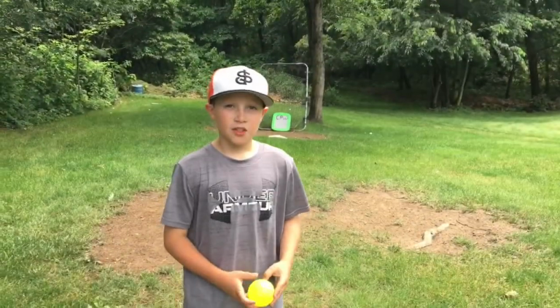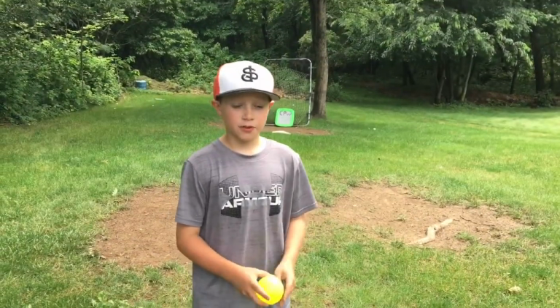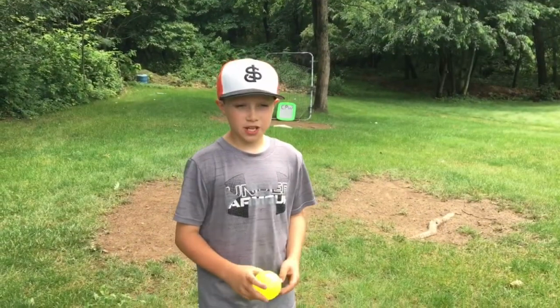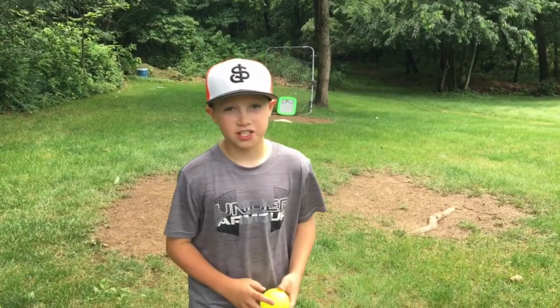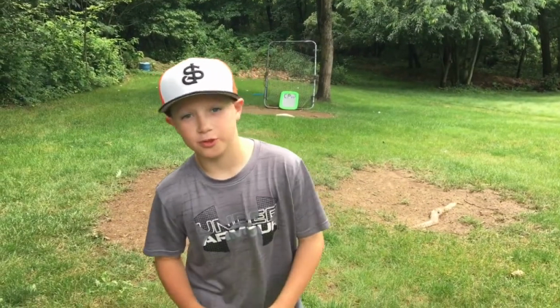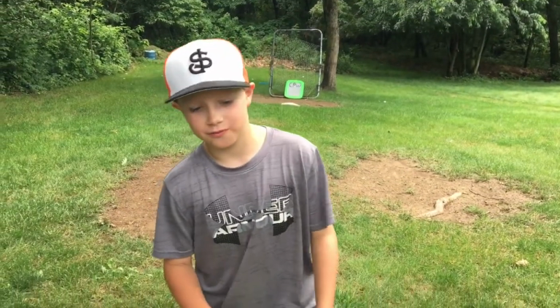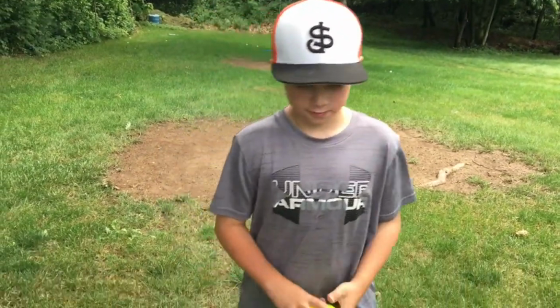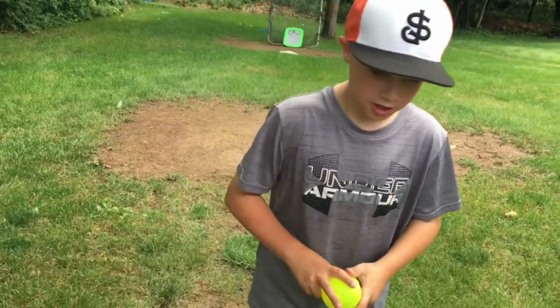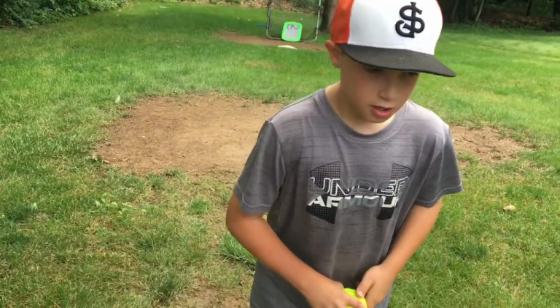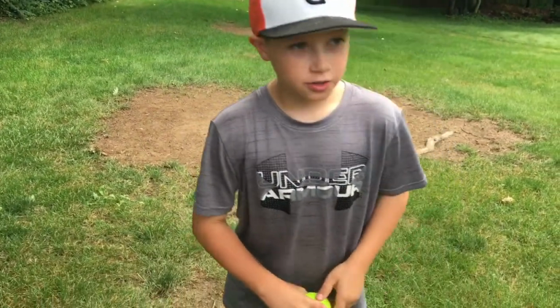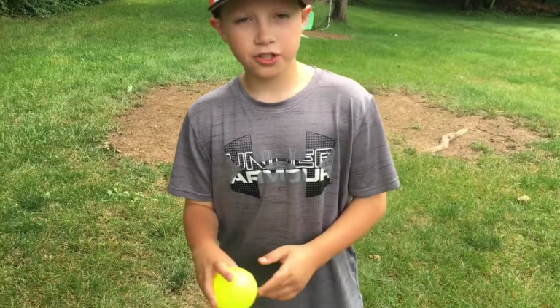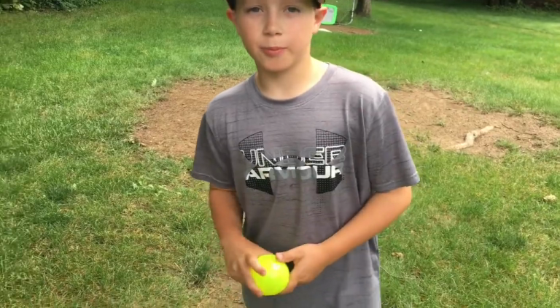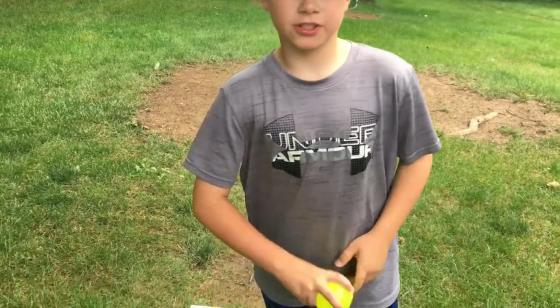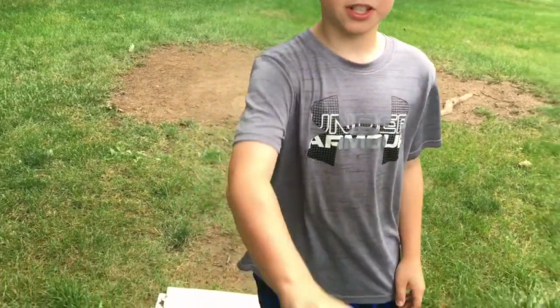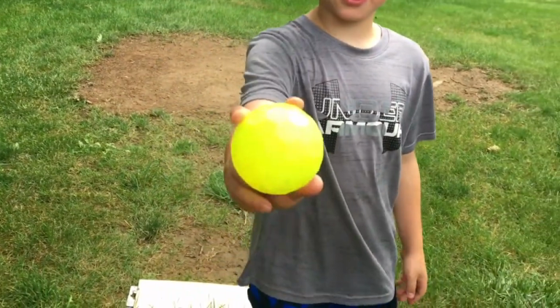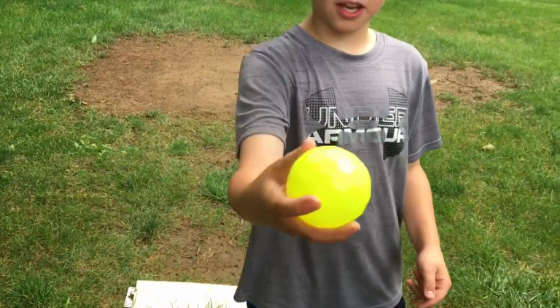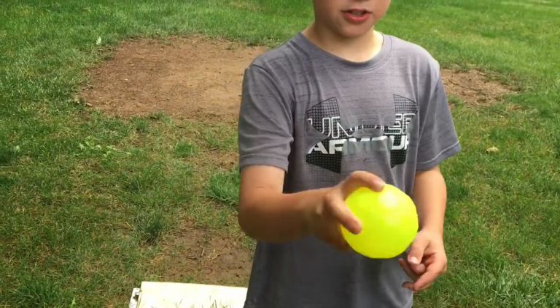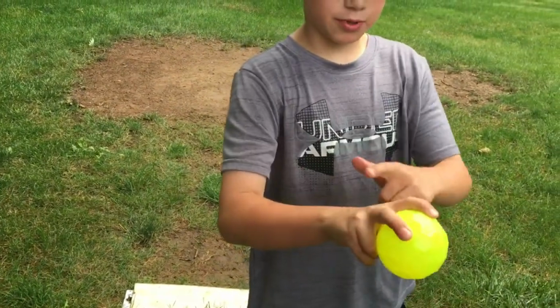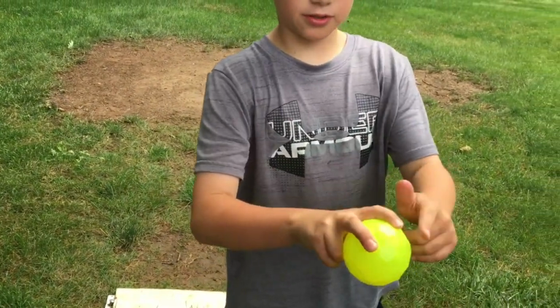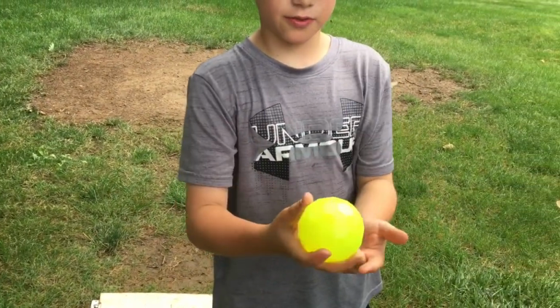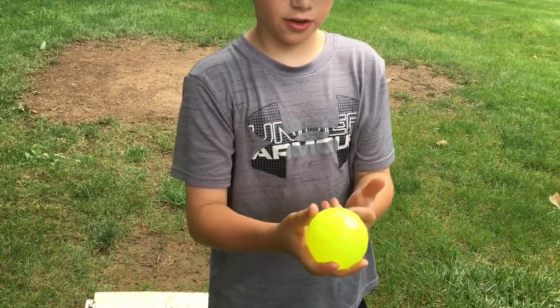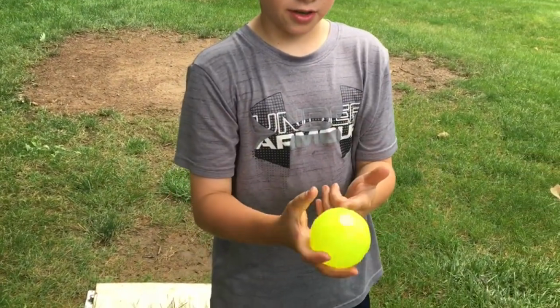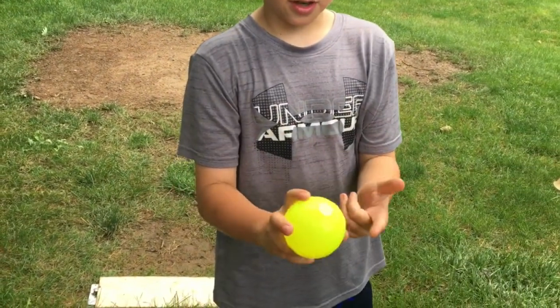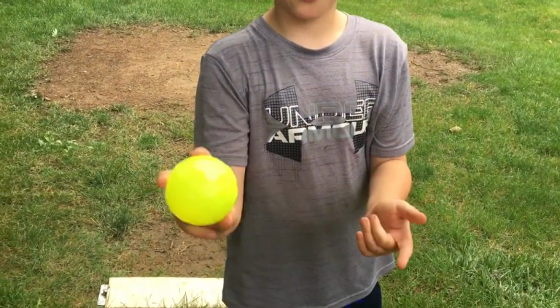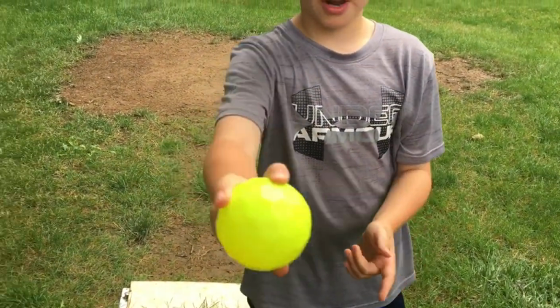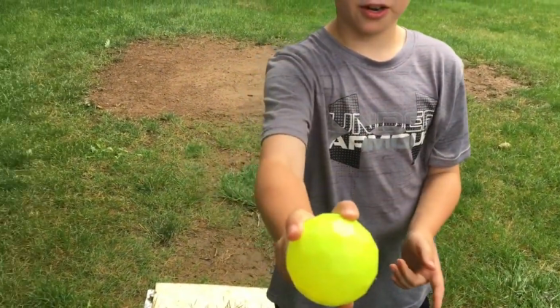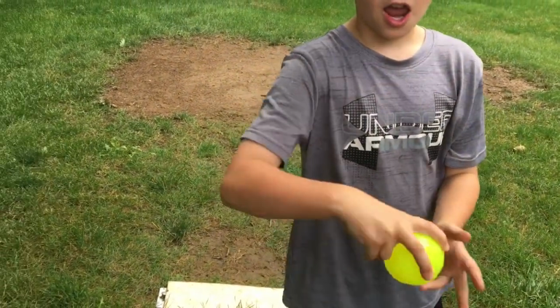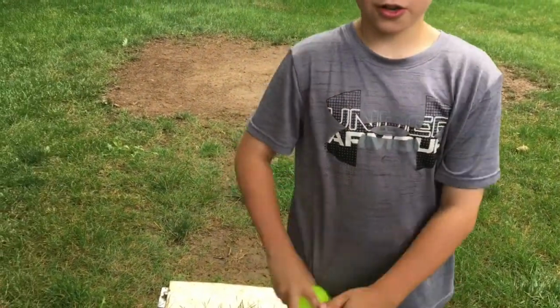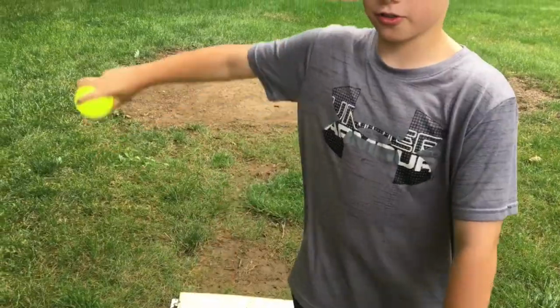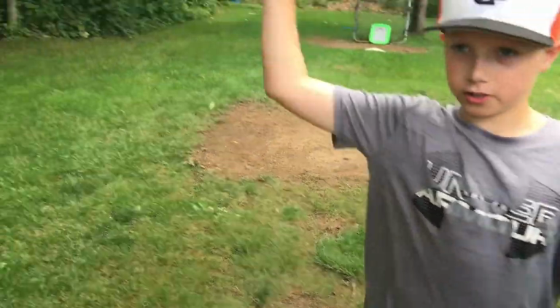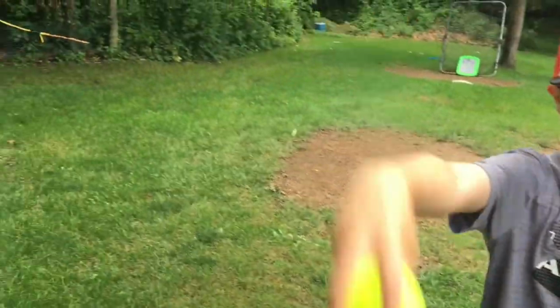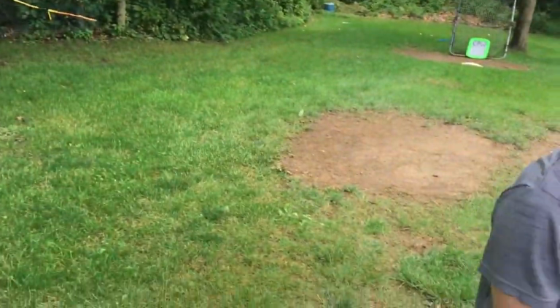The first pitch is the four seam fastball. You just grip it just like this and you just put two fingers and the thumb down here and you just throw it over him.